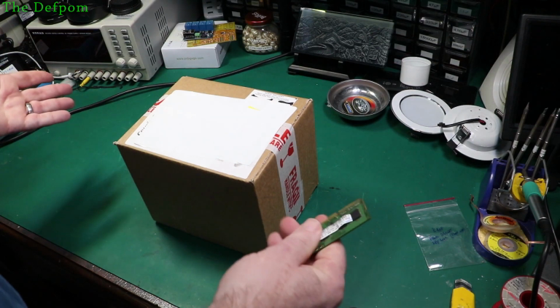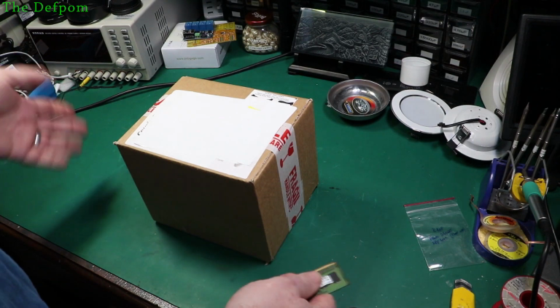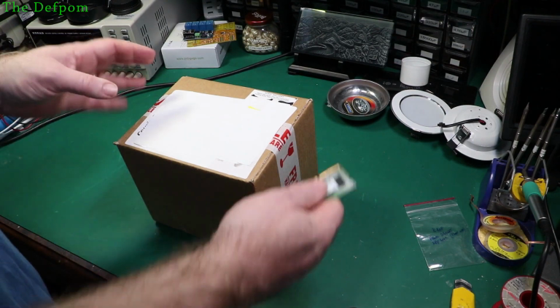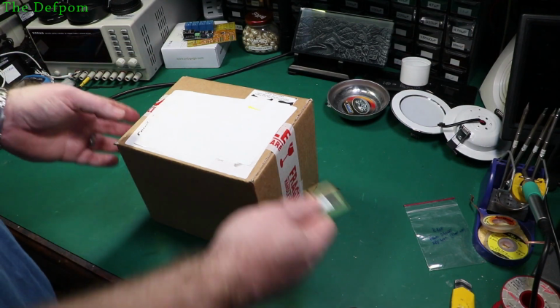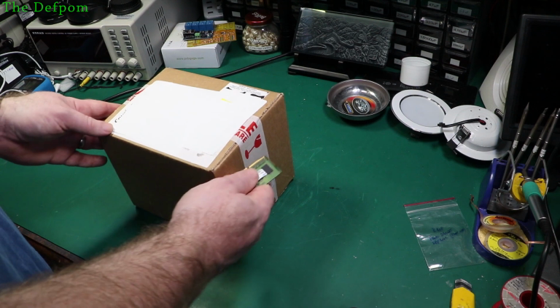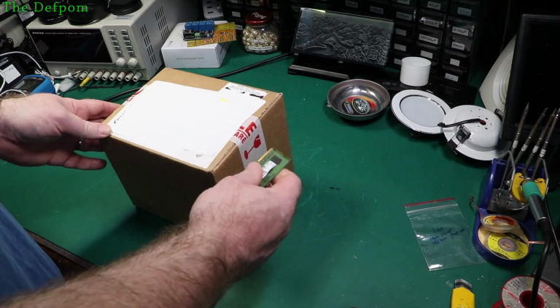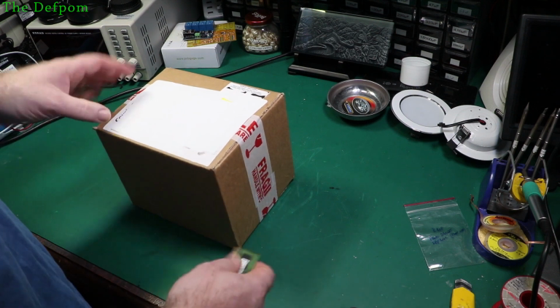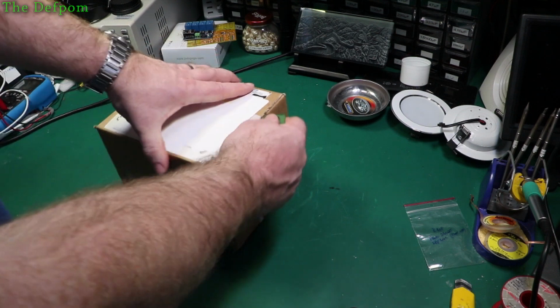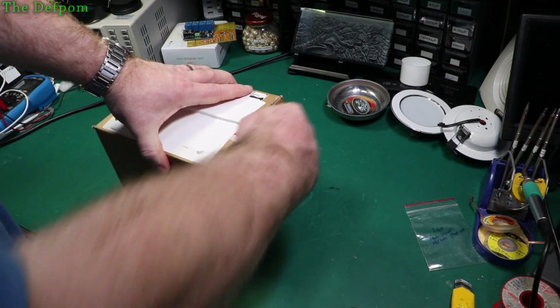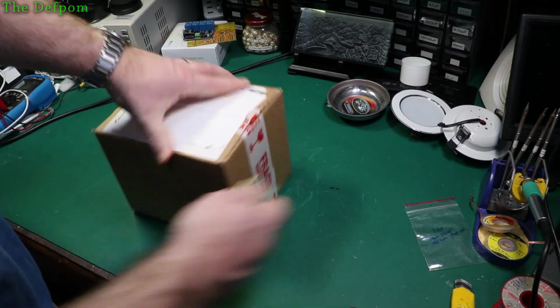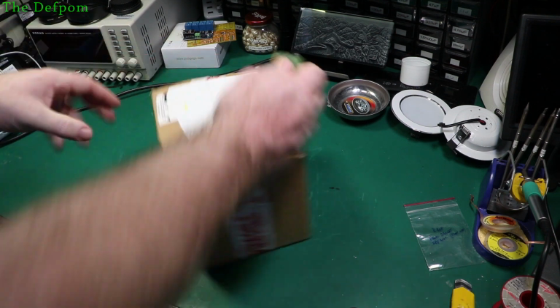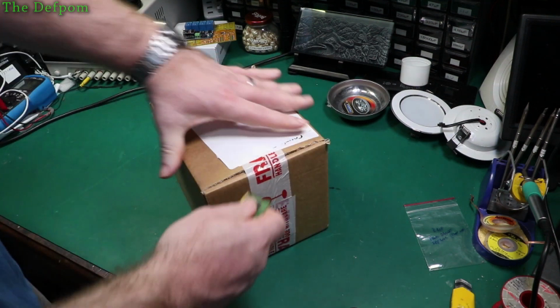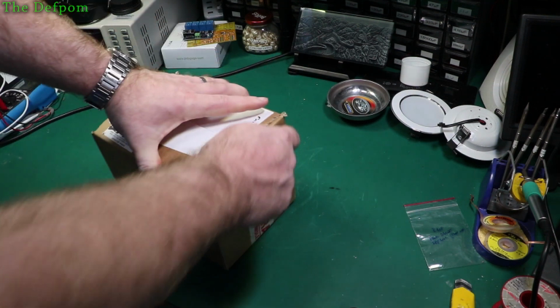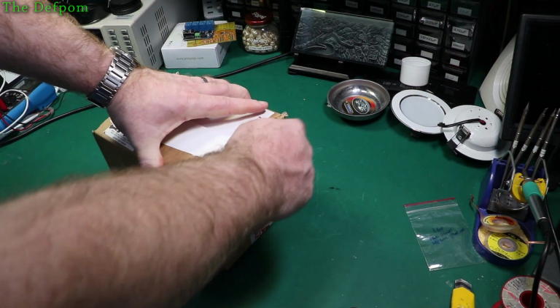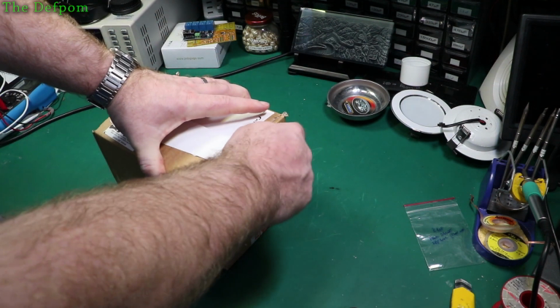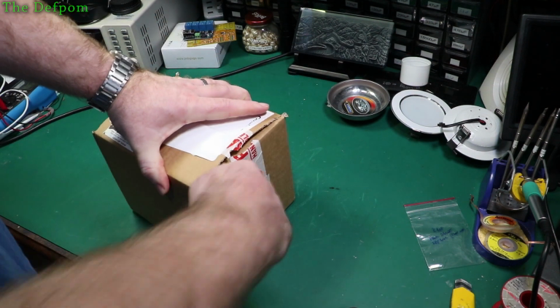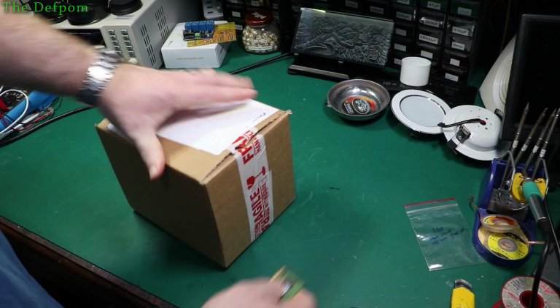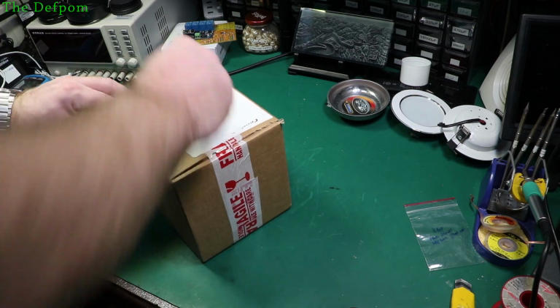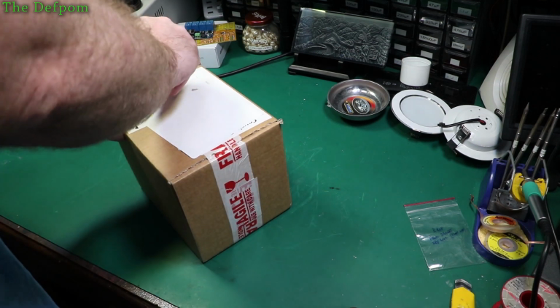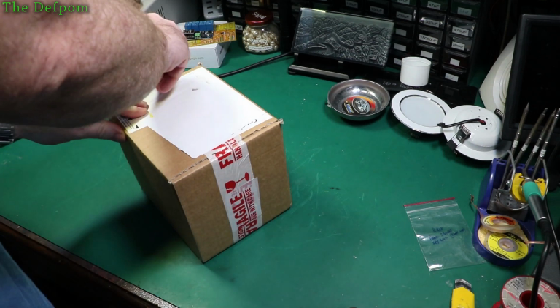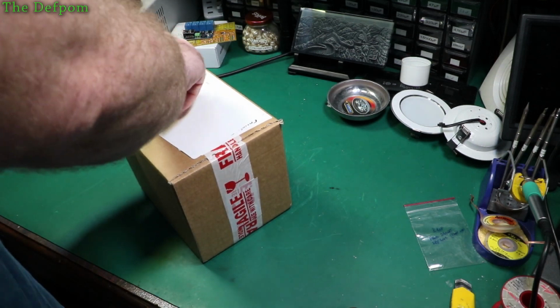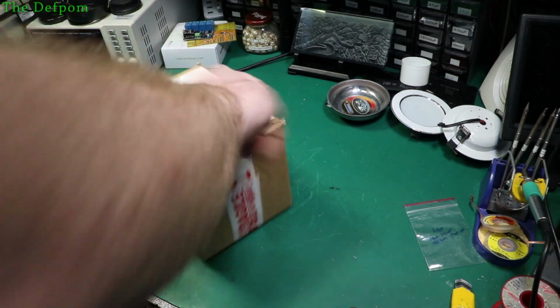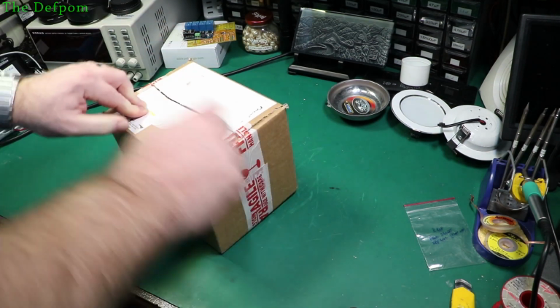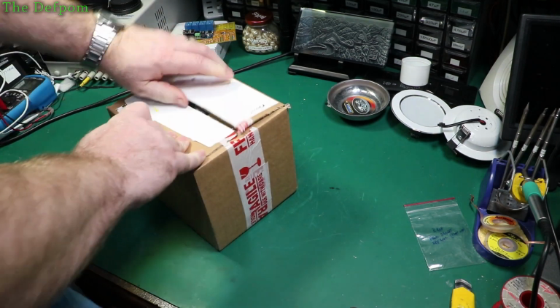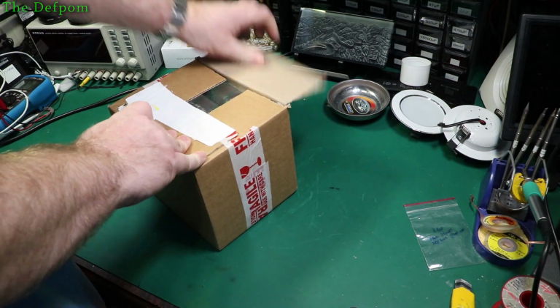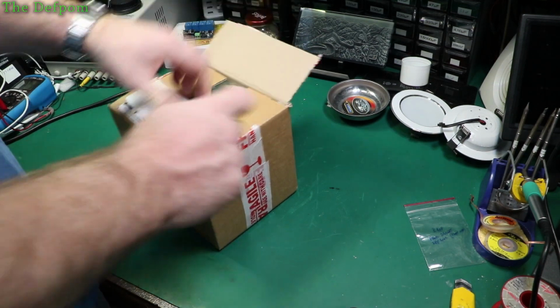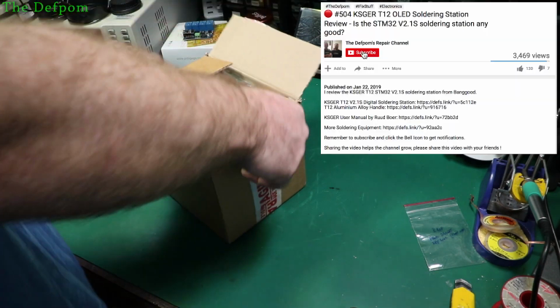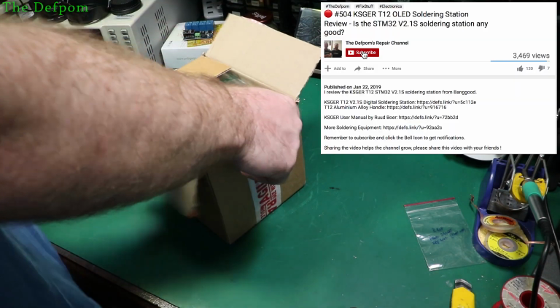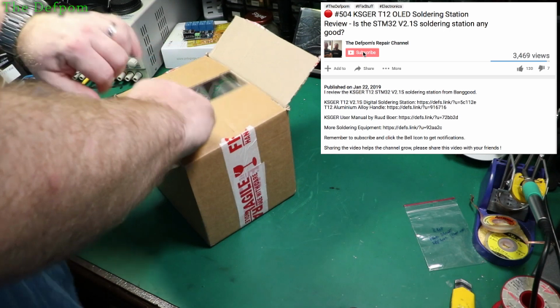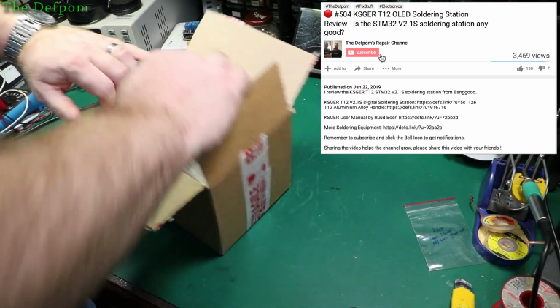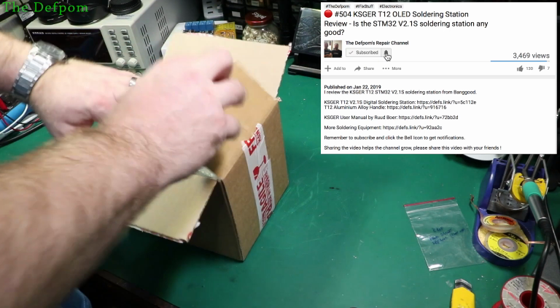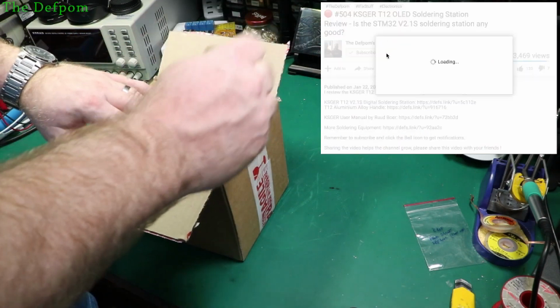Welcome to the mailbag, I've got a few things here, let's see what we've got. If you're not already subscribed, make sure you do subscribe, give it a thumbs up, hit the bell icon.